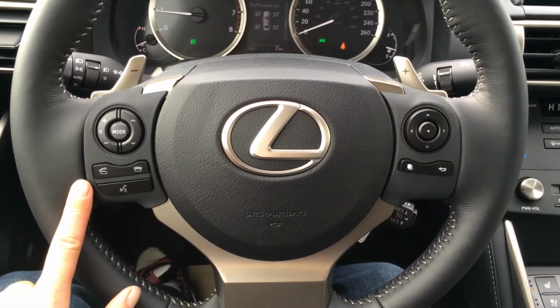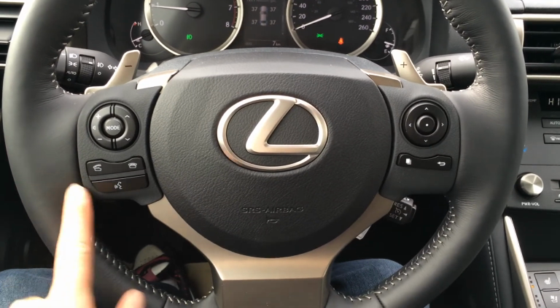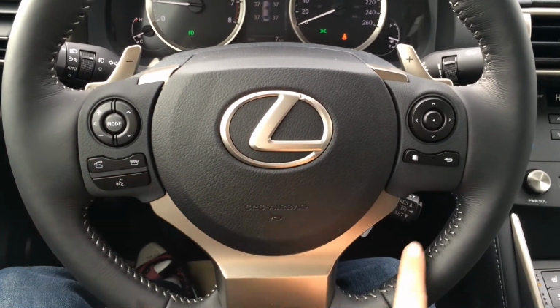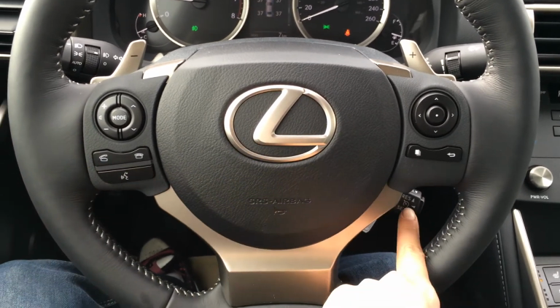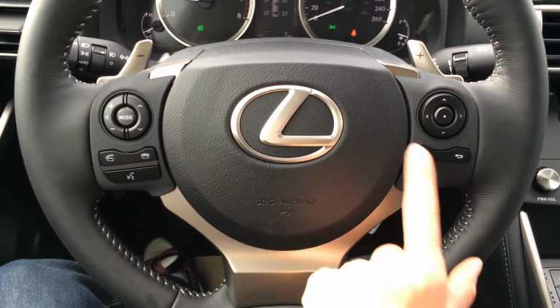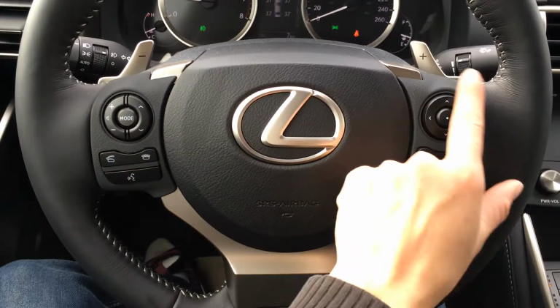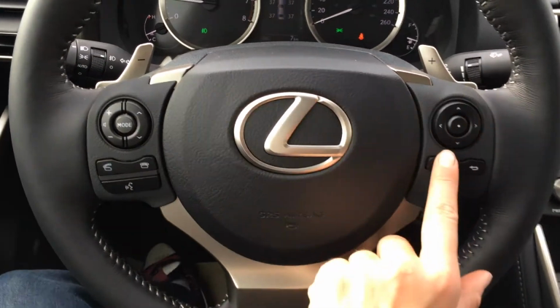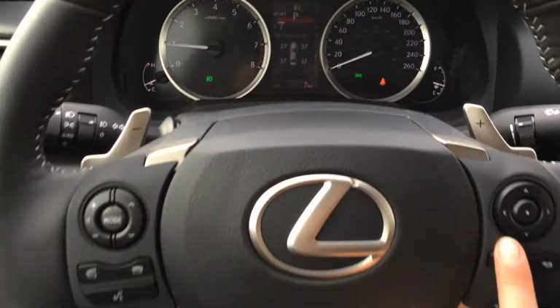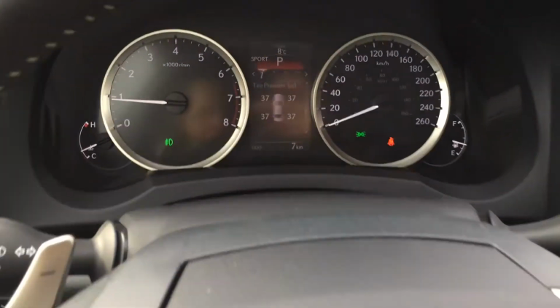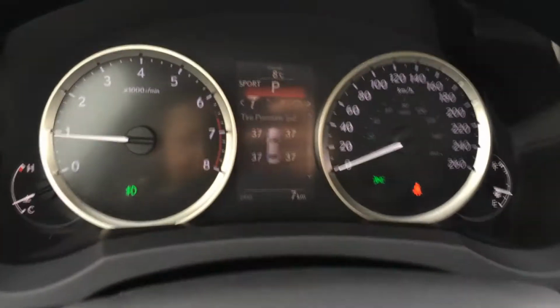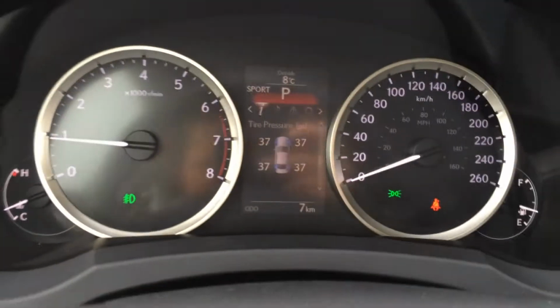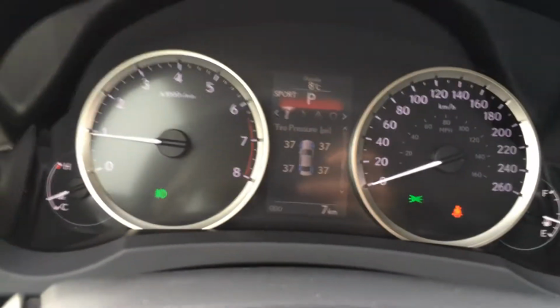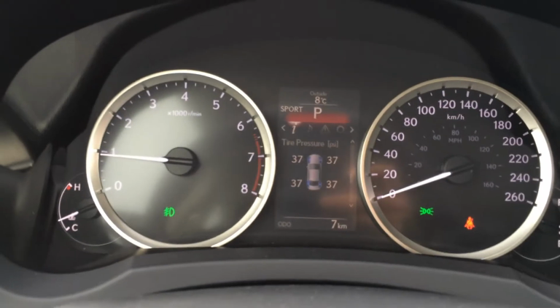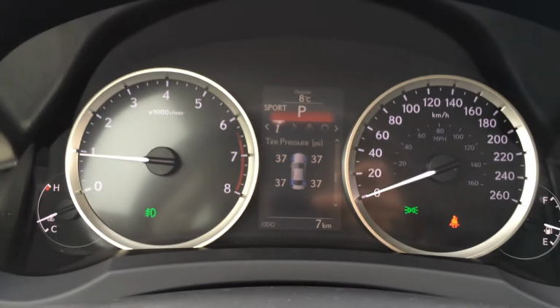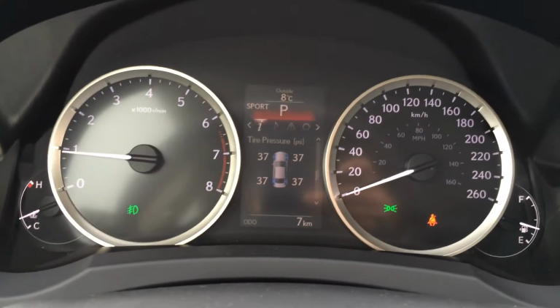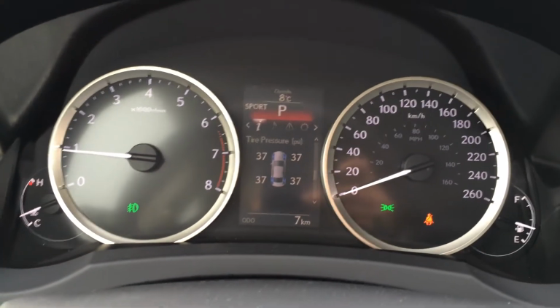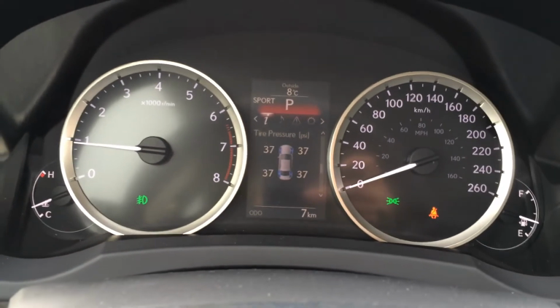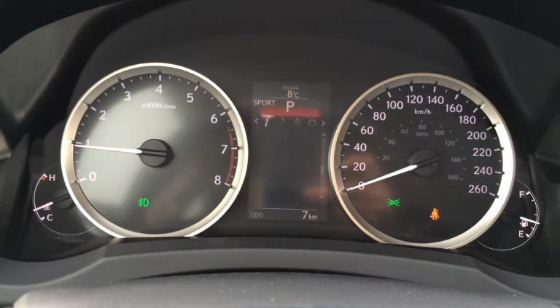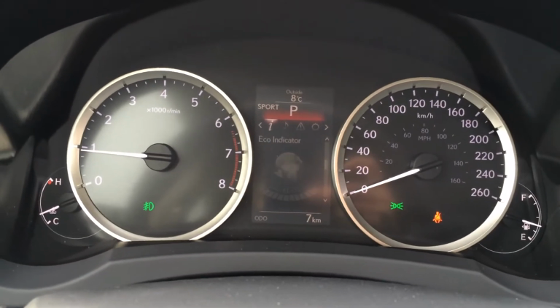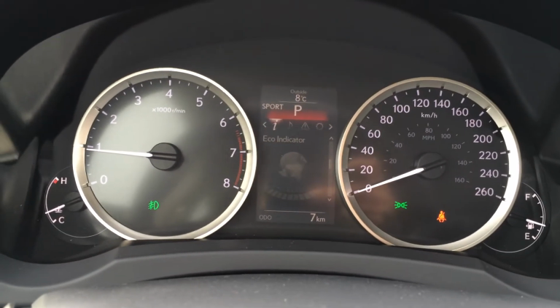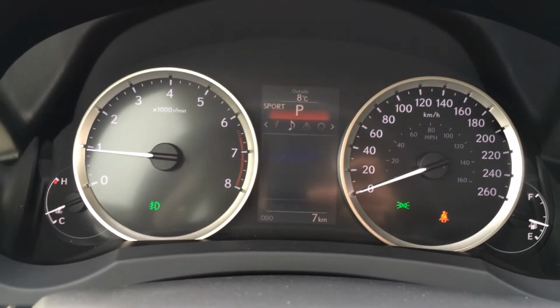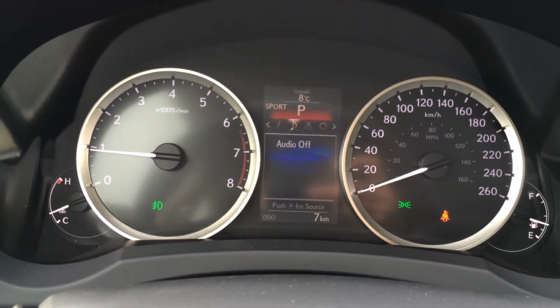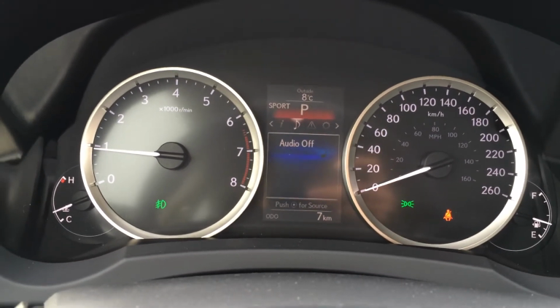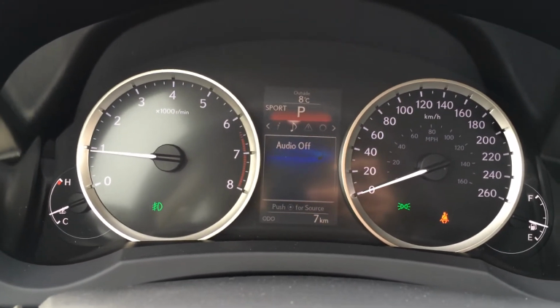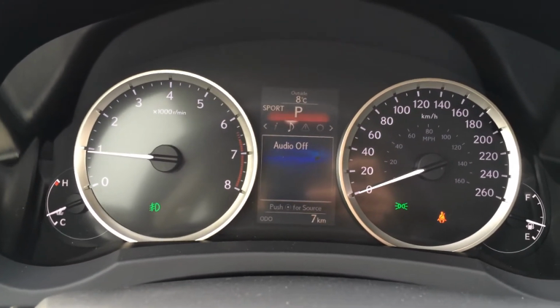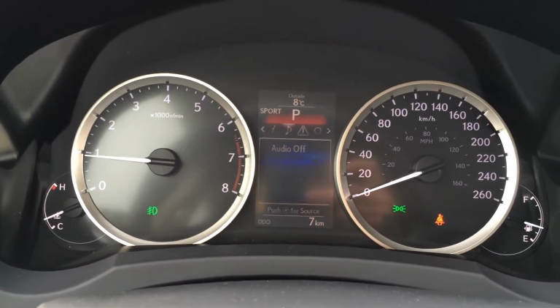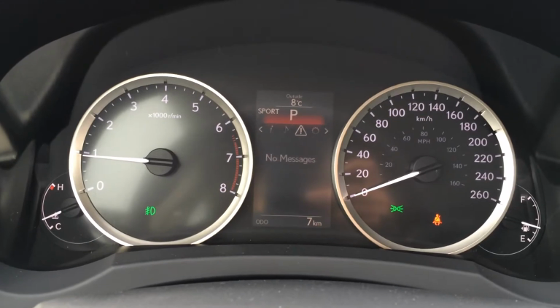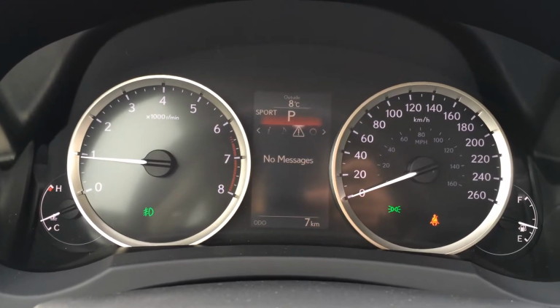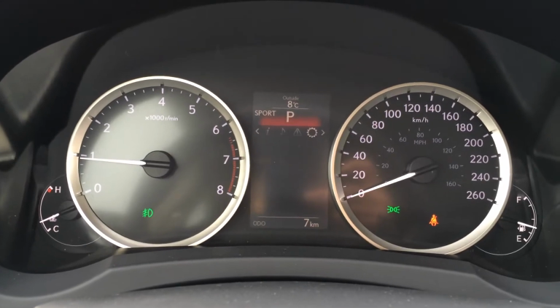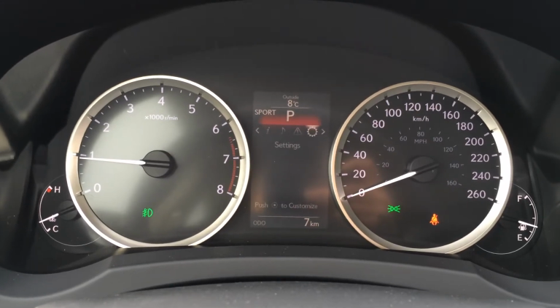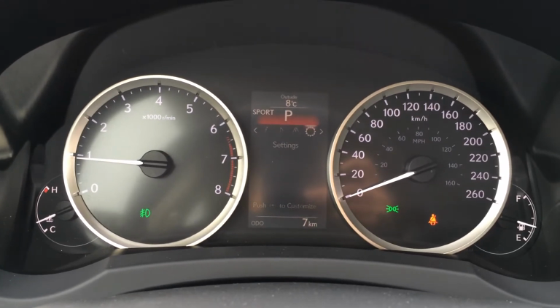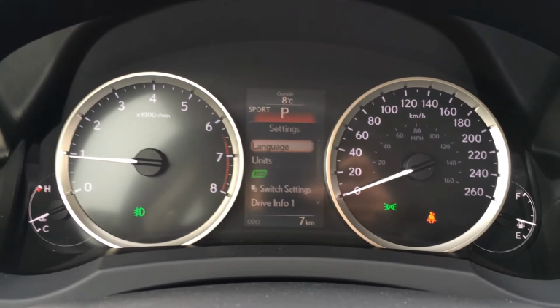You also have hands free communication, cruise control. On the dash right in front of you there is direct tire pressure monitoring system, your eco indicator, and you can change your audio from here, check your messages and vehicle settings.